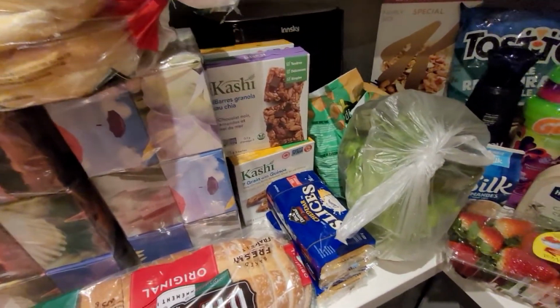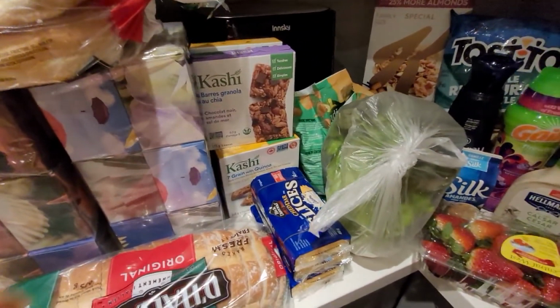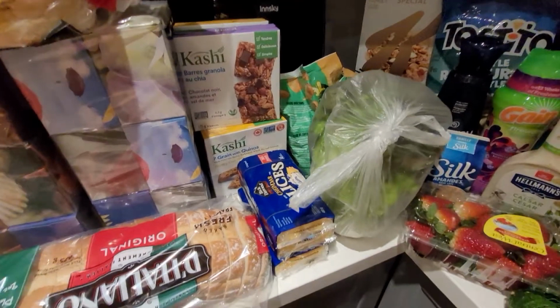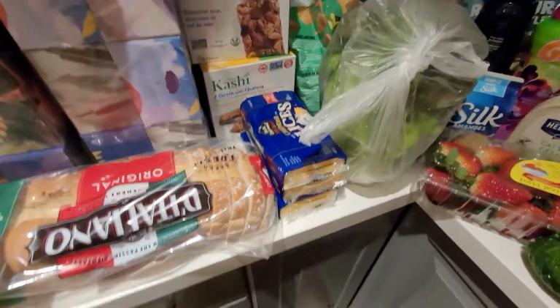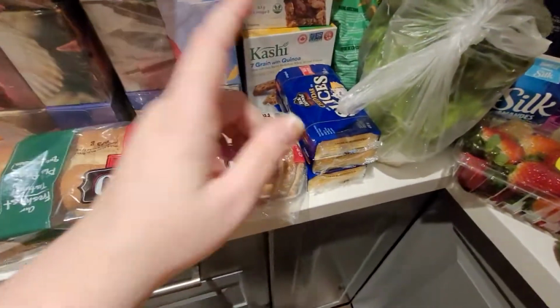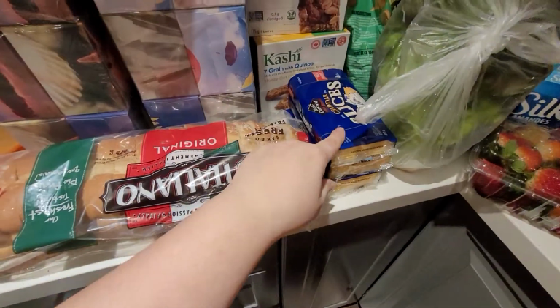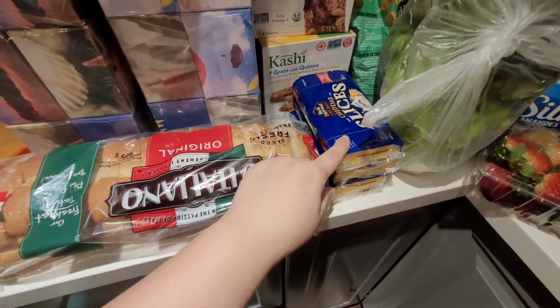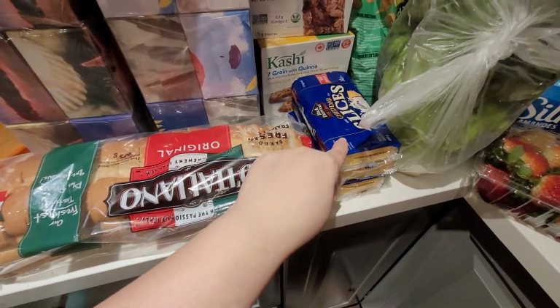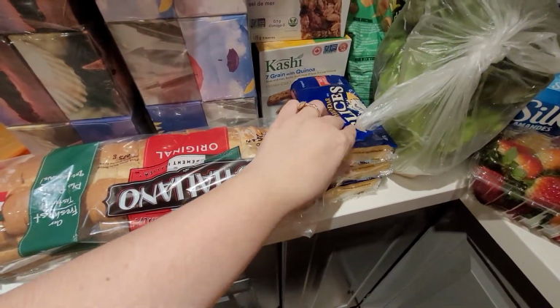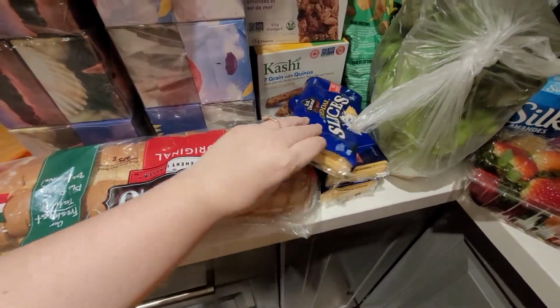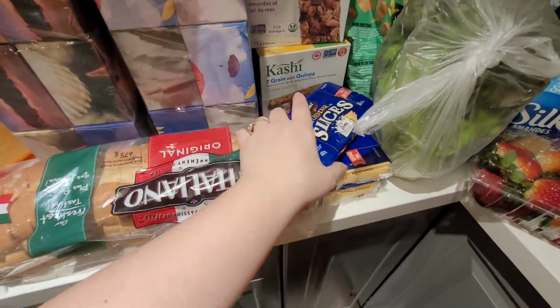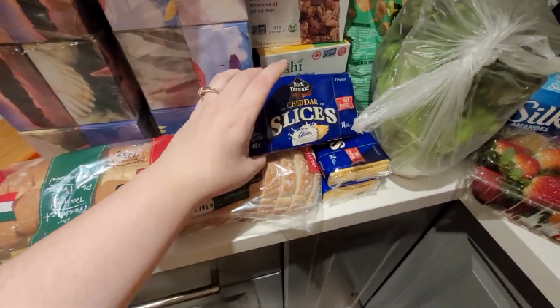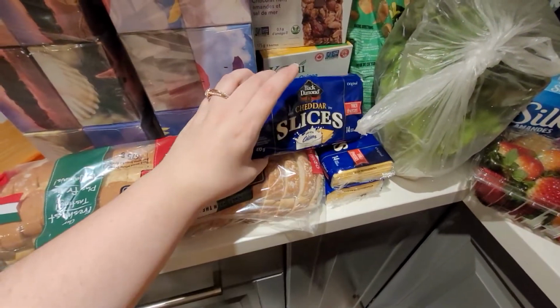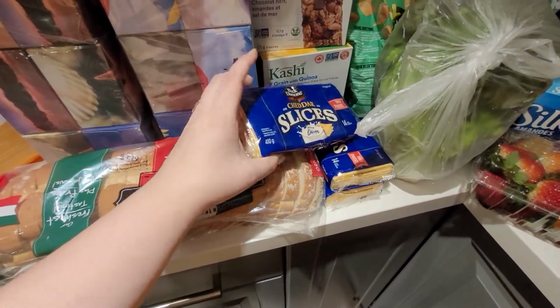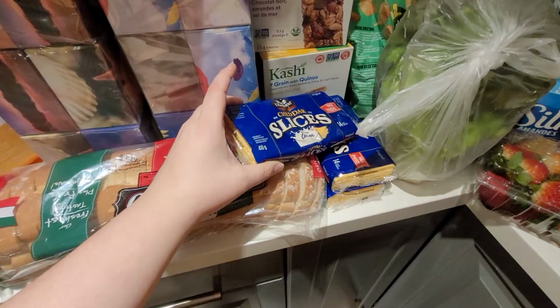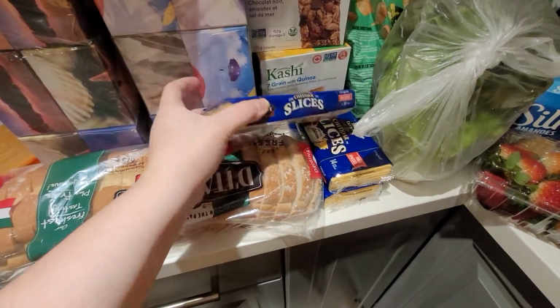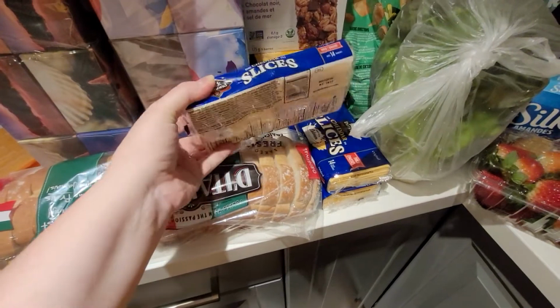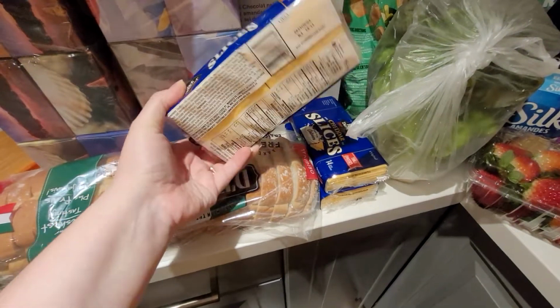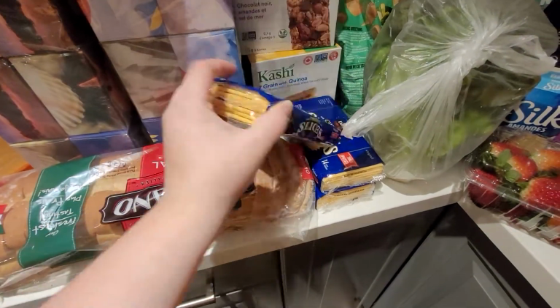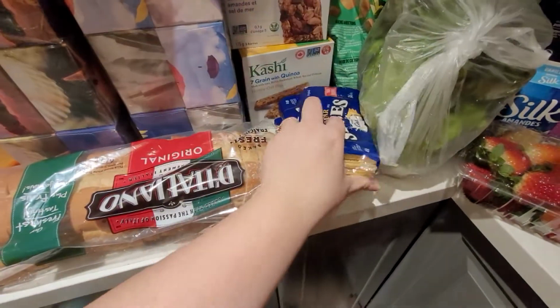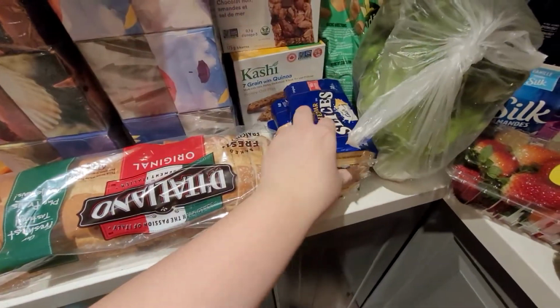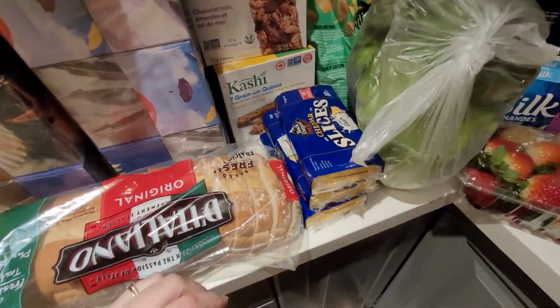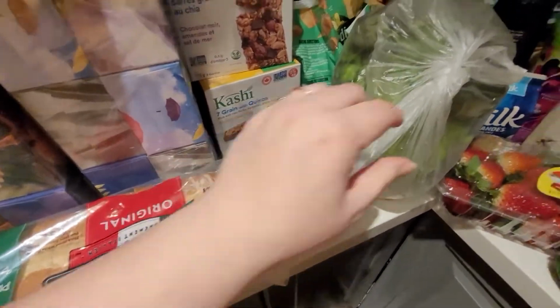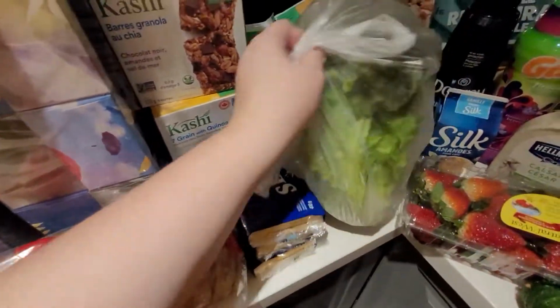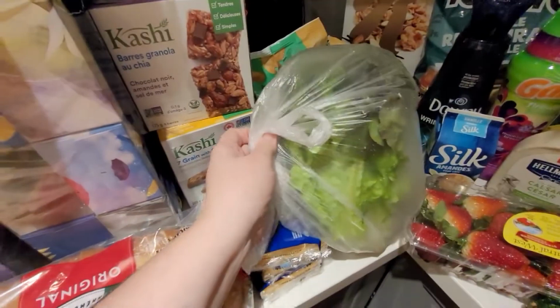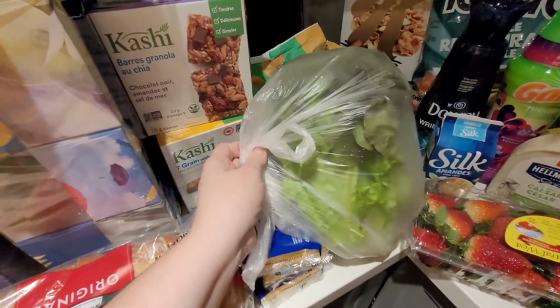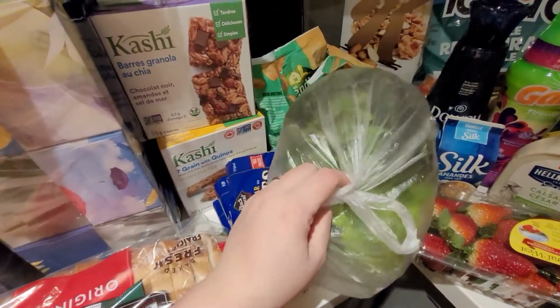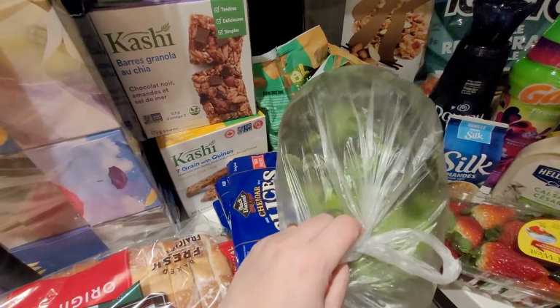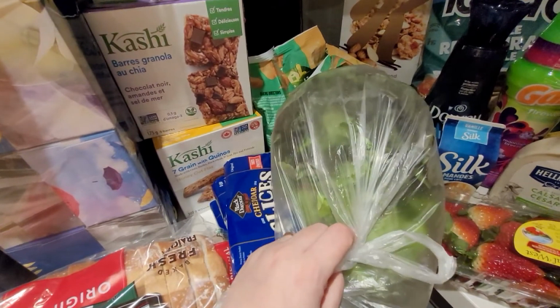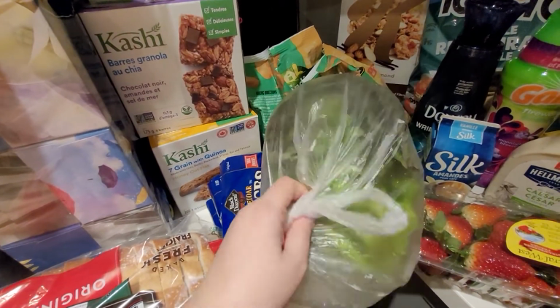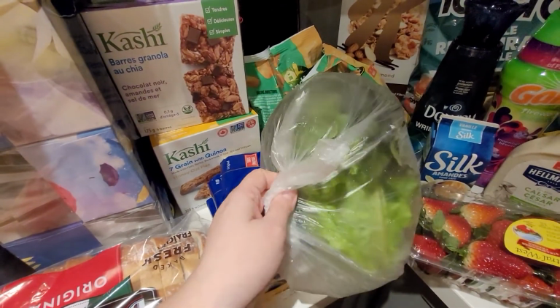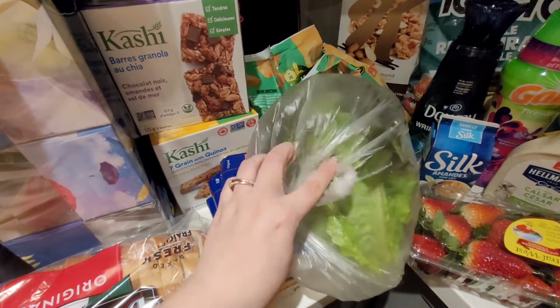The cheese slices — price matched to $2 instead of the original $4, and I got three of them. The lettuce was price matched as well — at Real Canadian it was about $2.40.